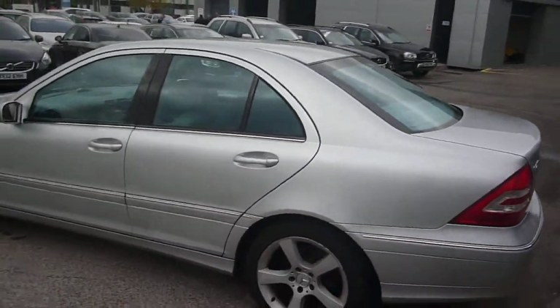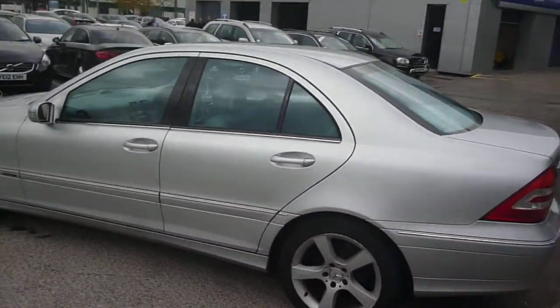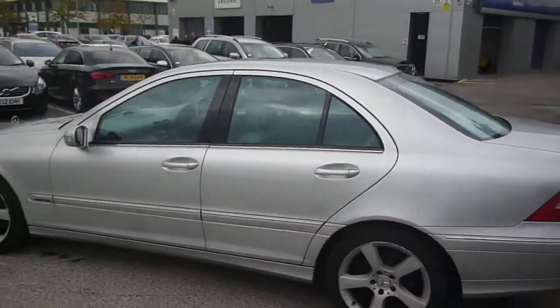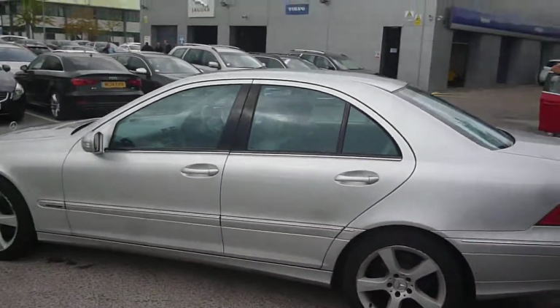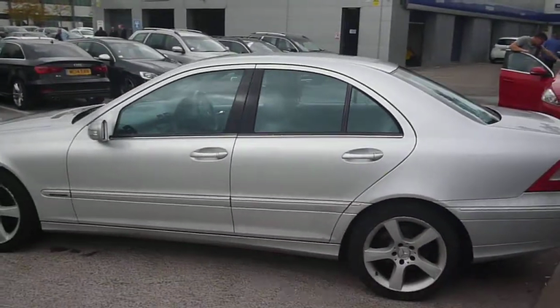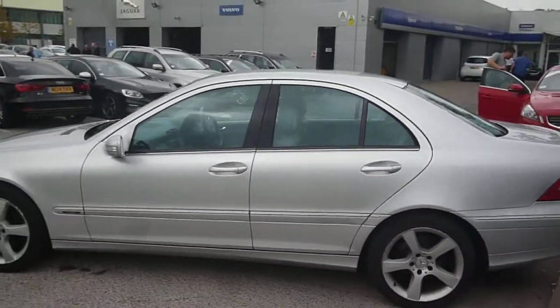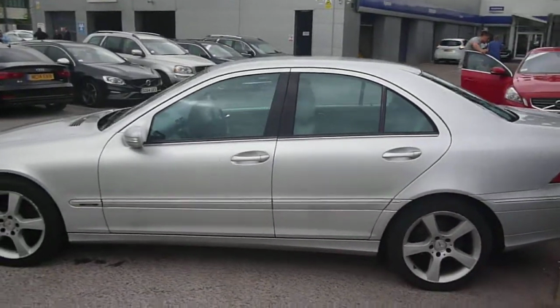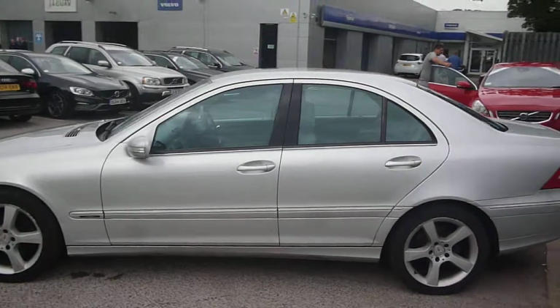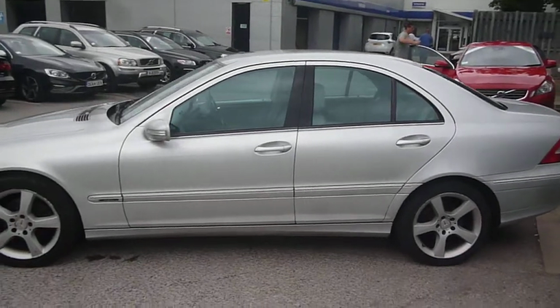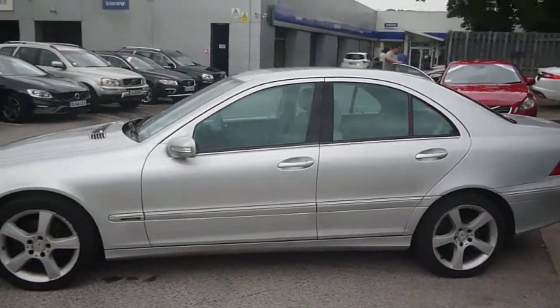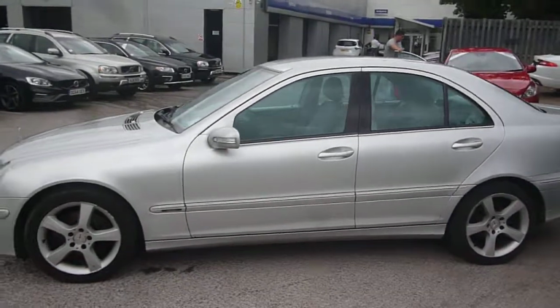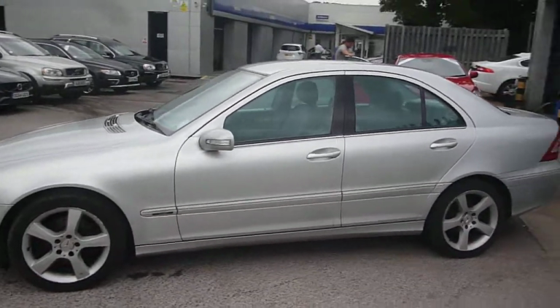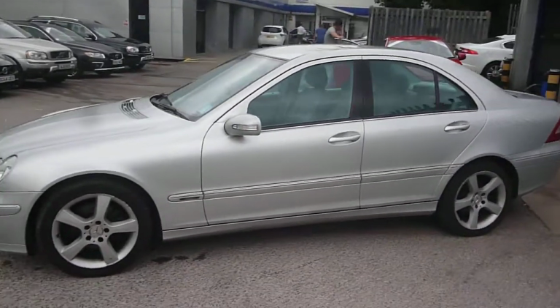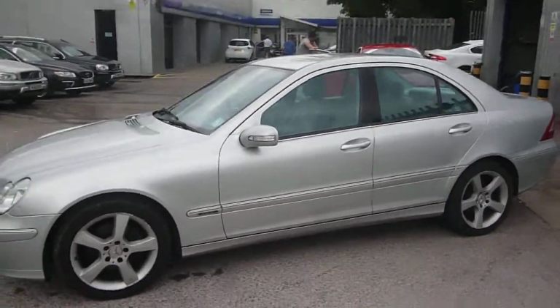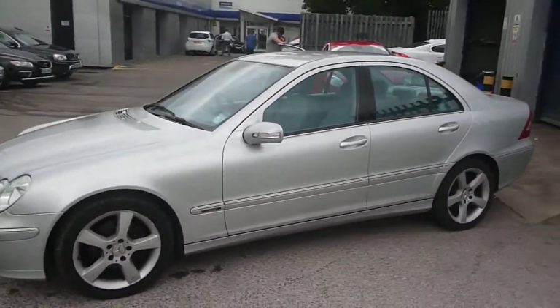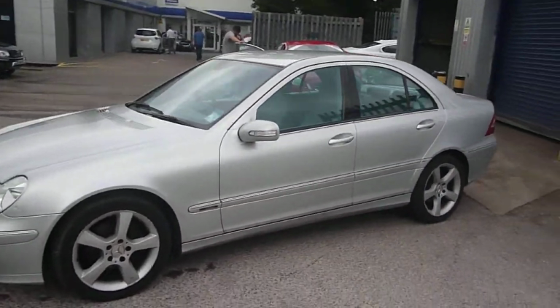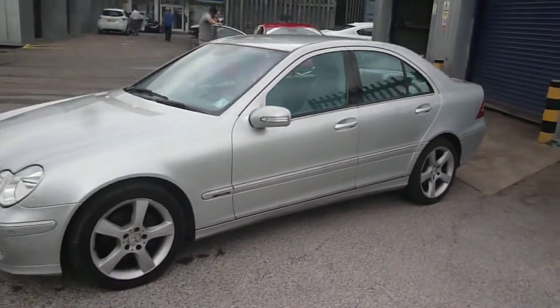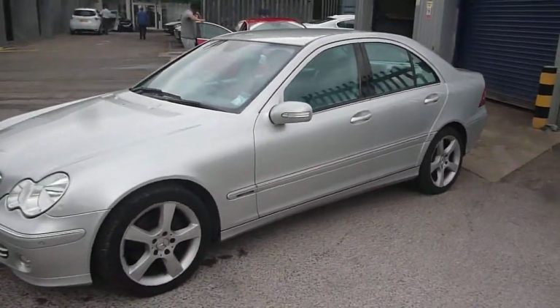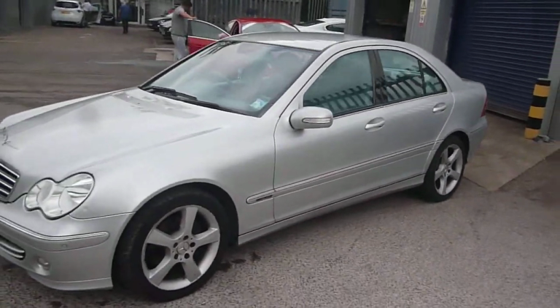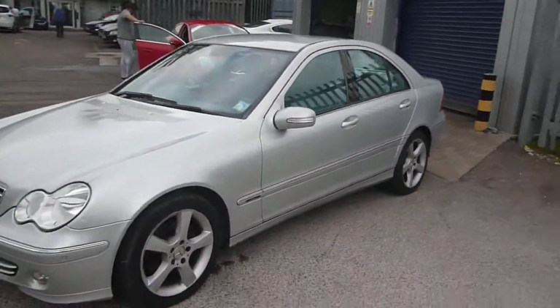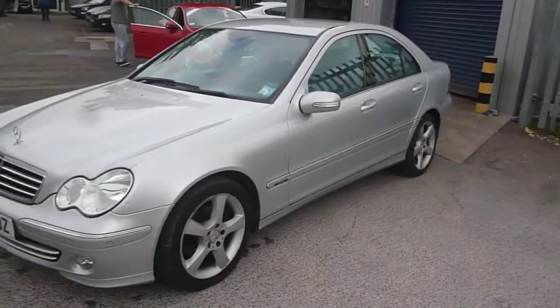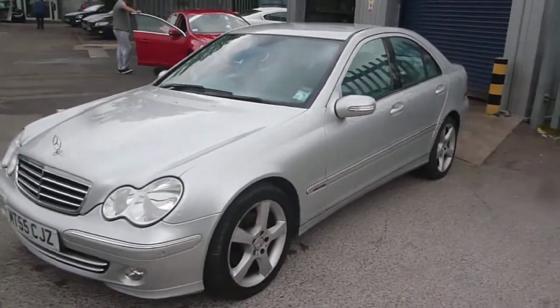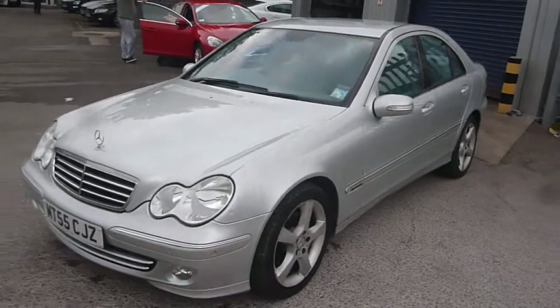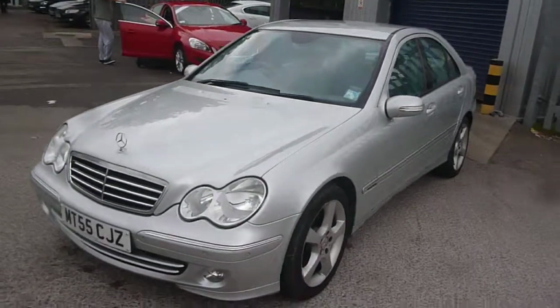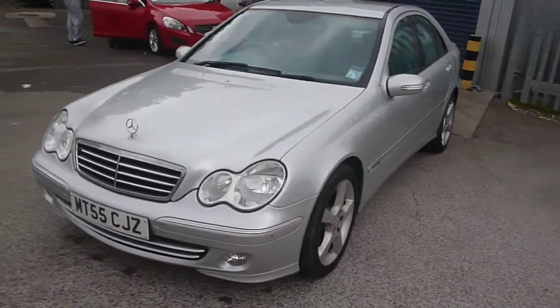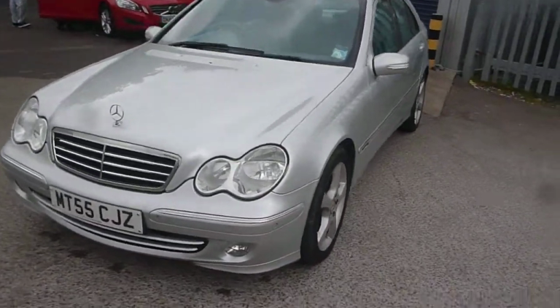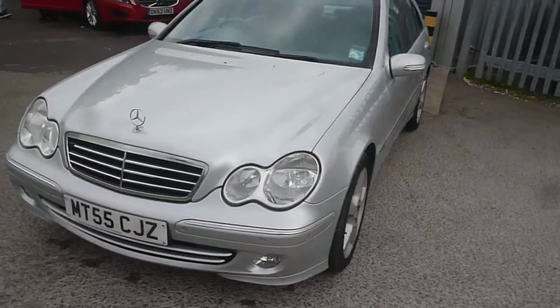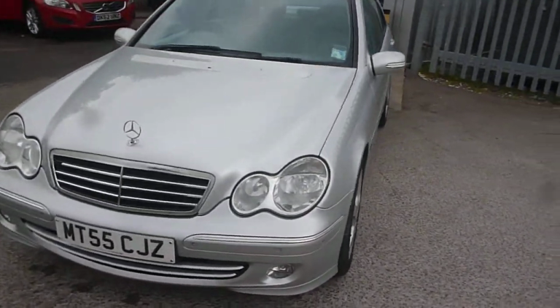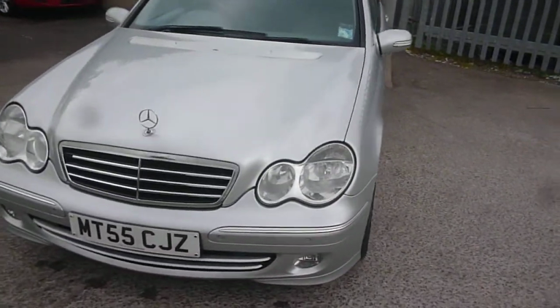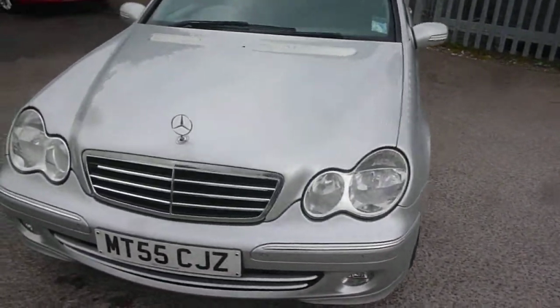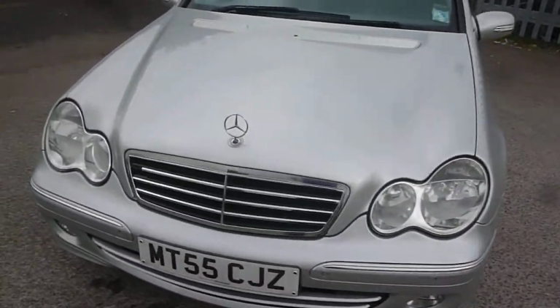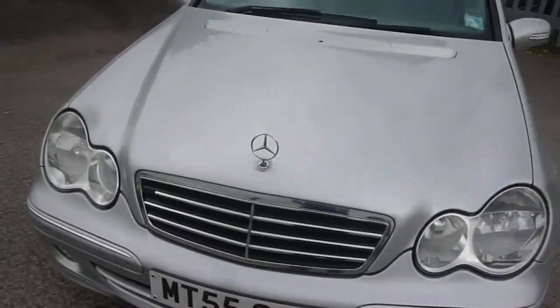There are no major items to report on the vehicle; however, there are numerous small bits and pieces to point out as we go around, as you would expect at this age and mileage. As usual, we'll endeavour to cover them all.